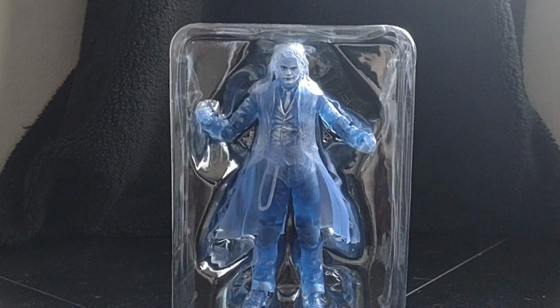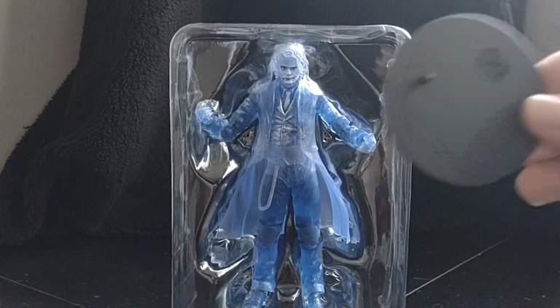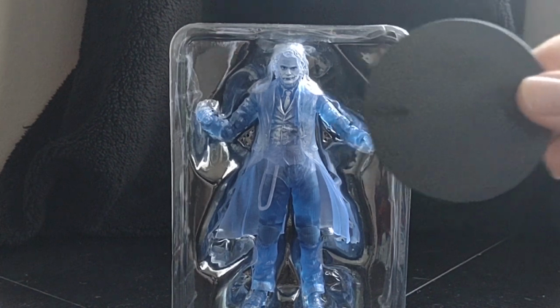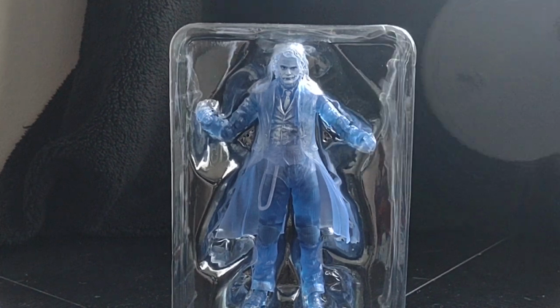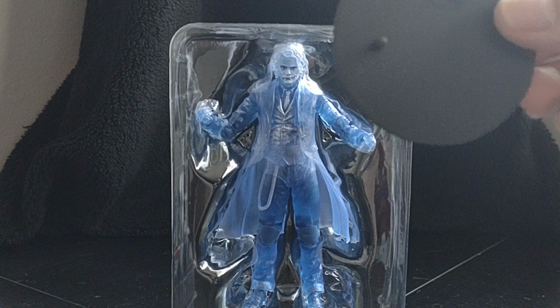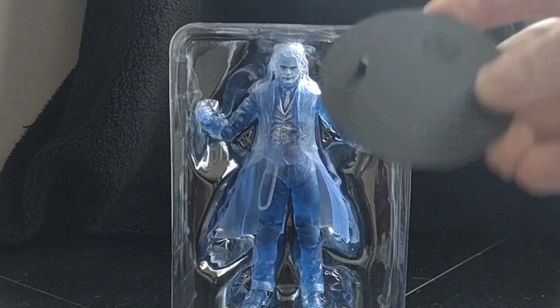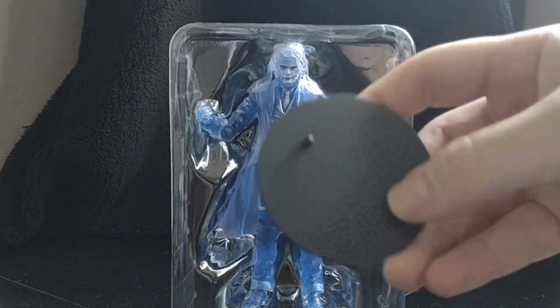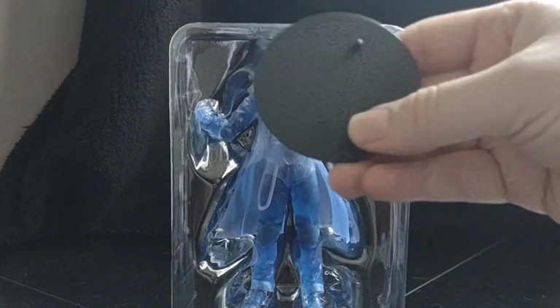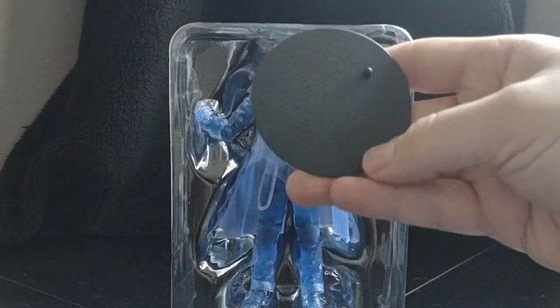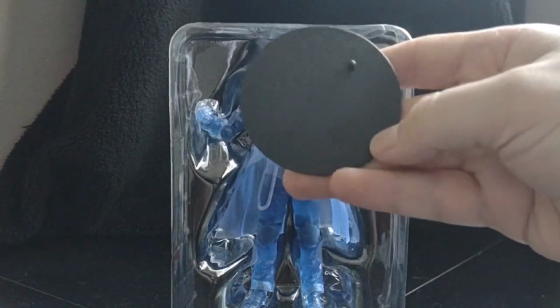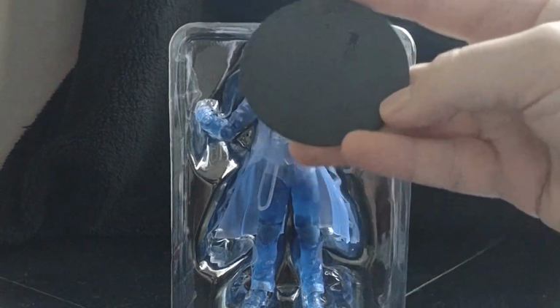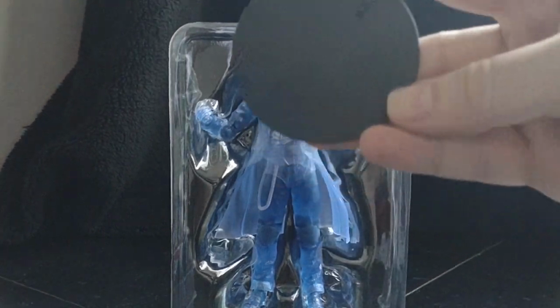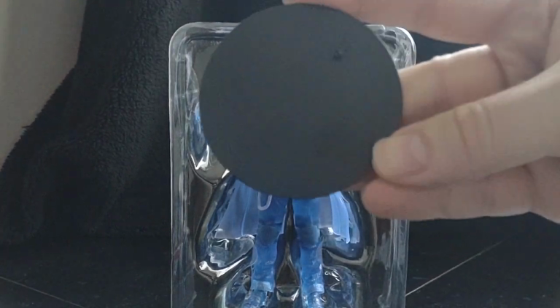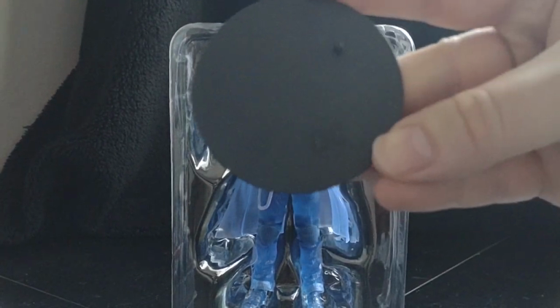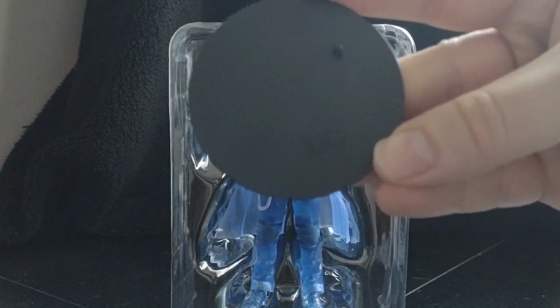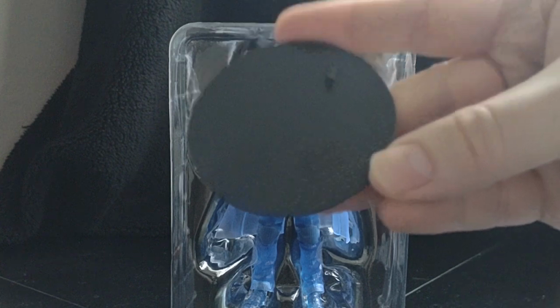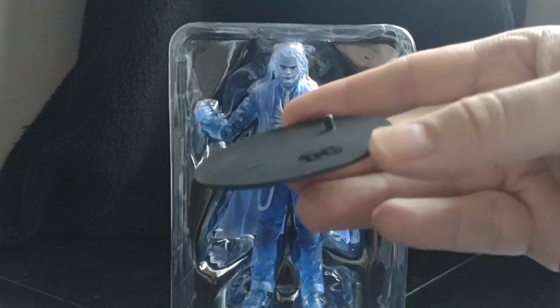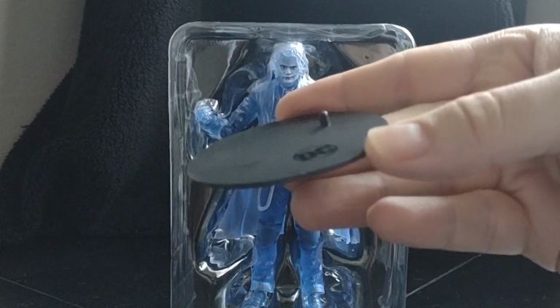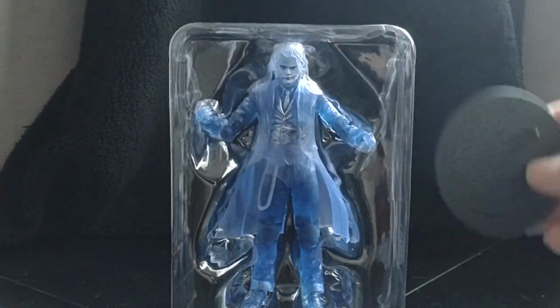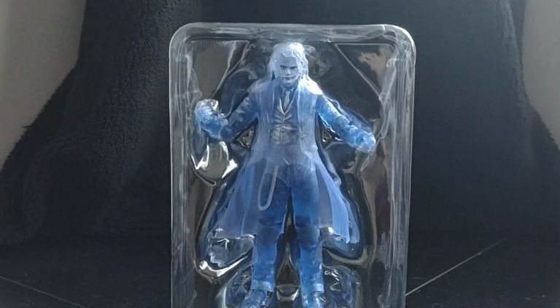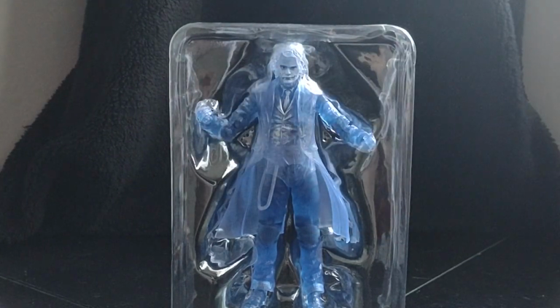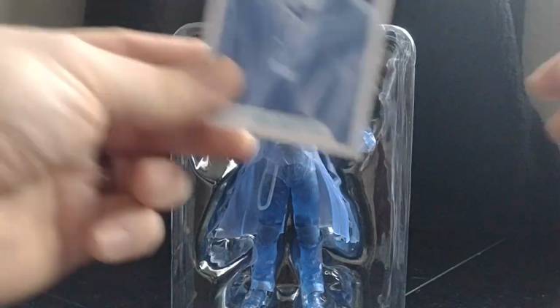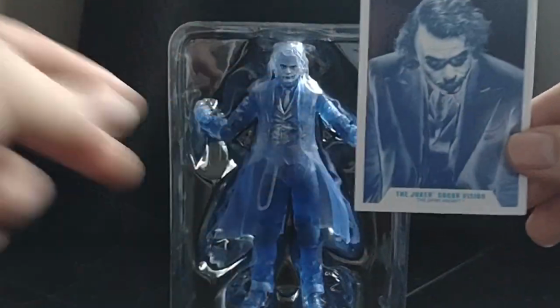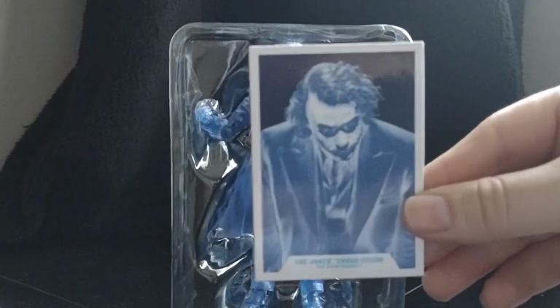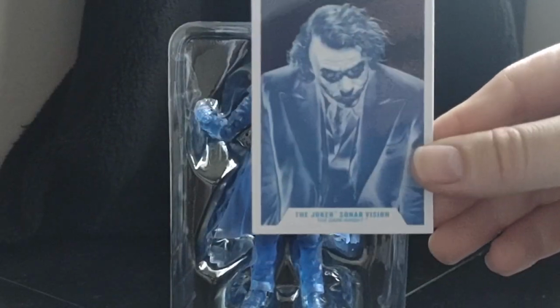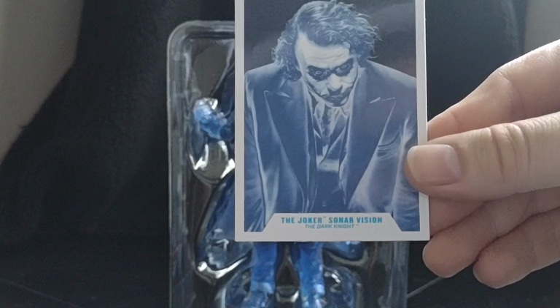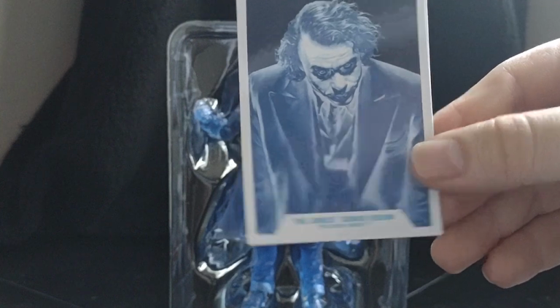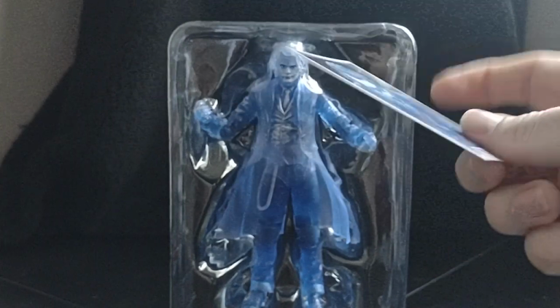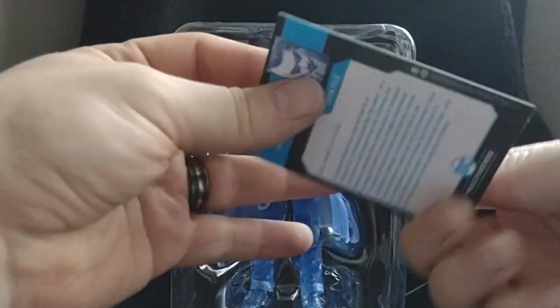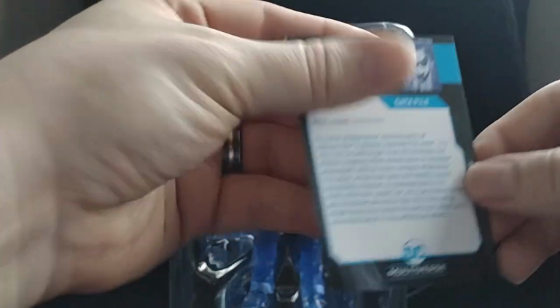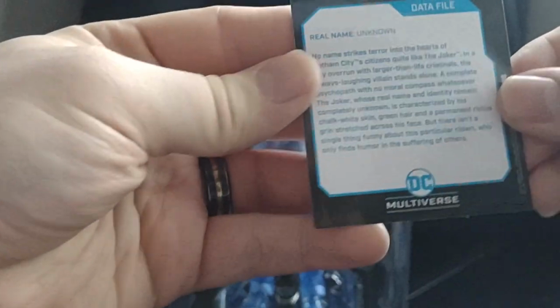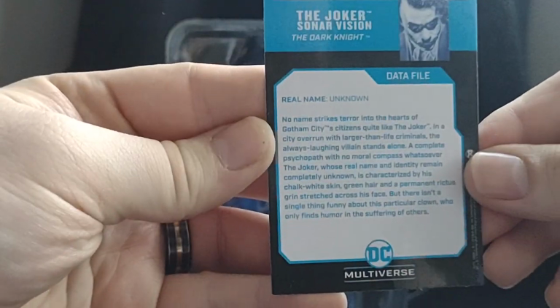So it comes with a stand — the regular McFarlane Black DC logo stand with the single peg. And our little card. Let's see what it says.